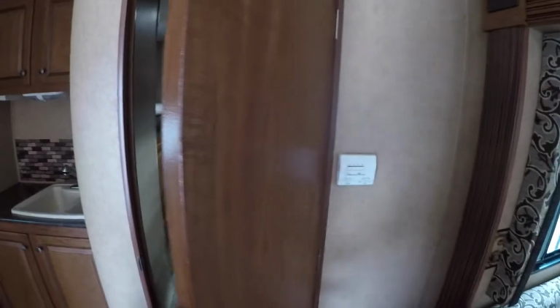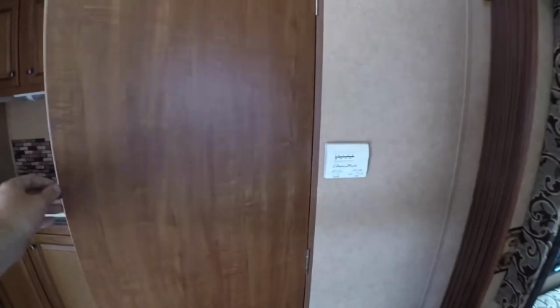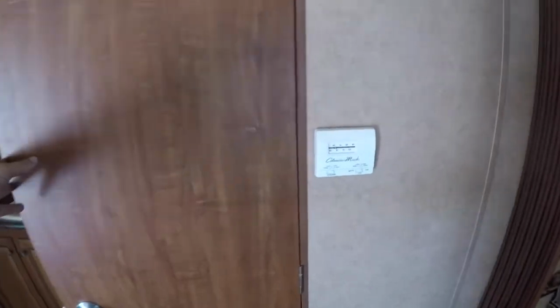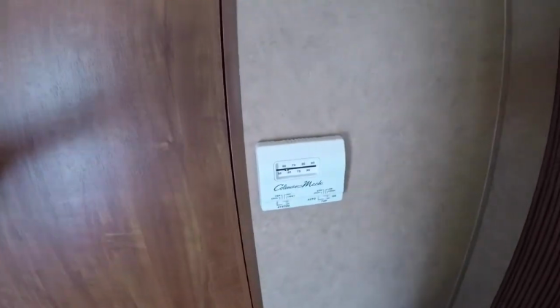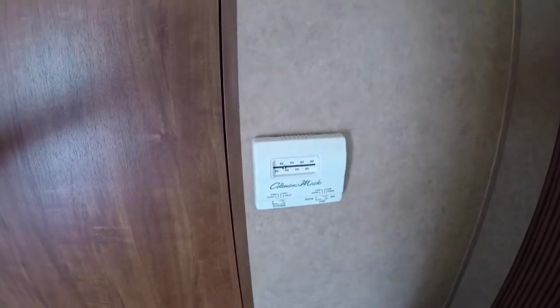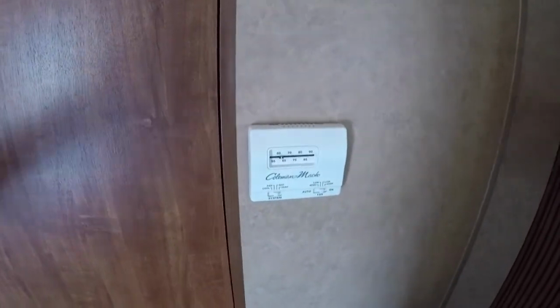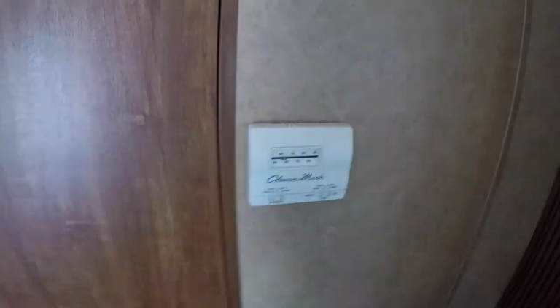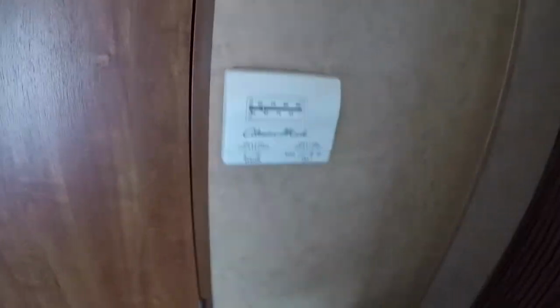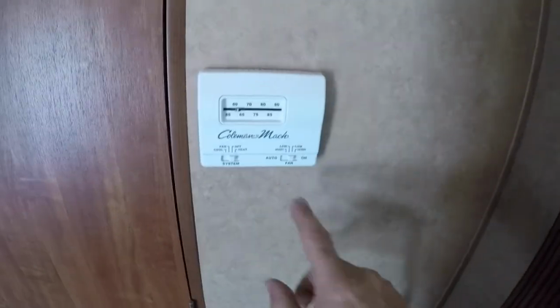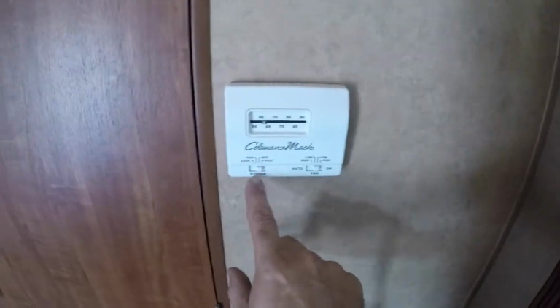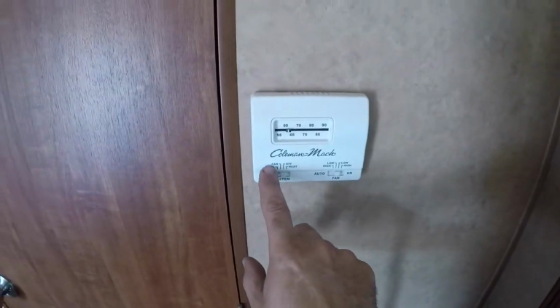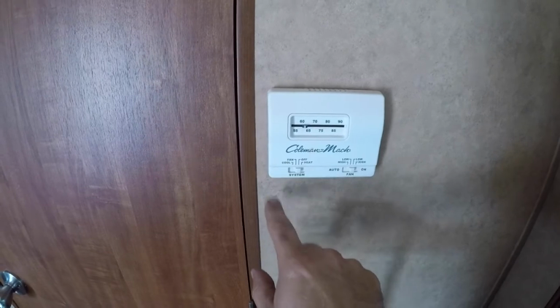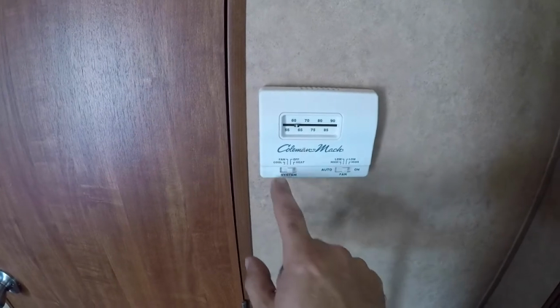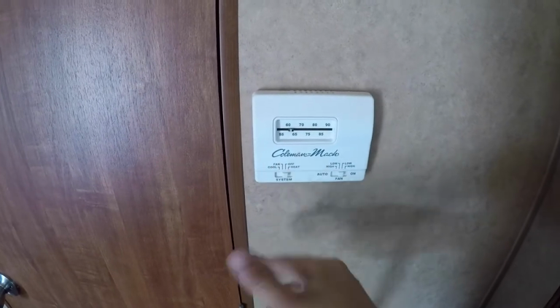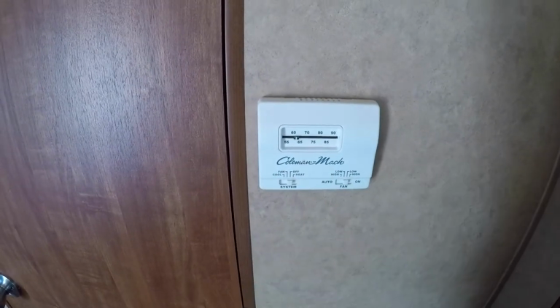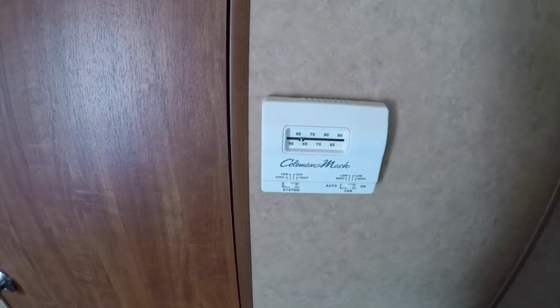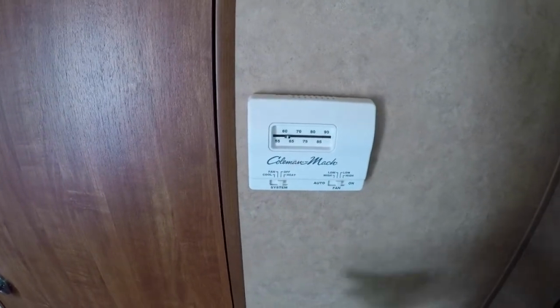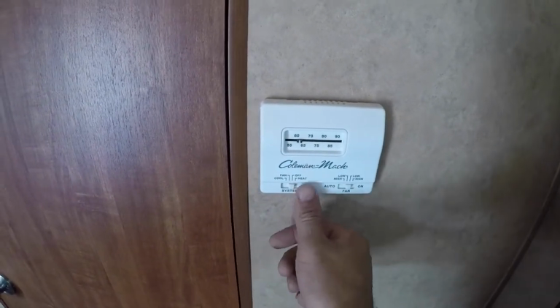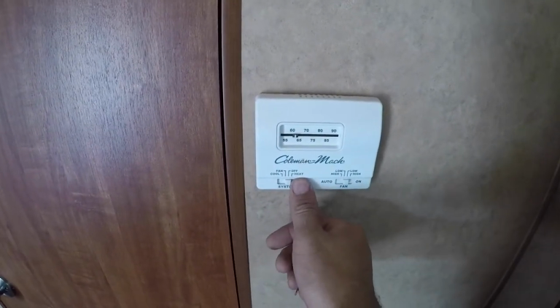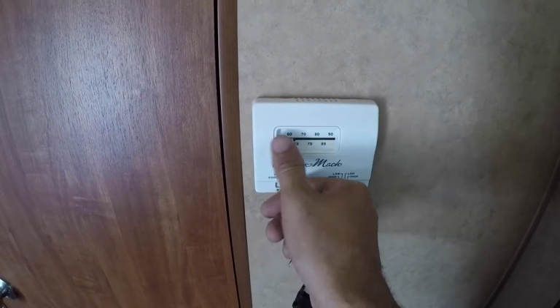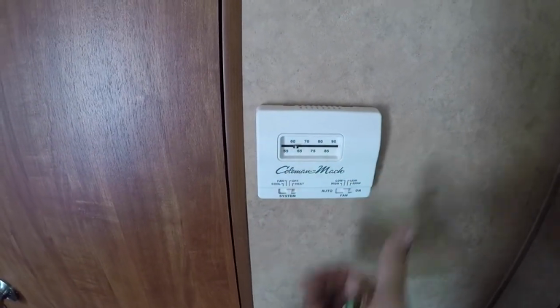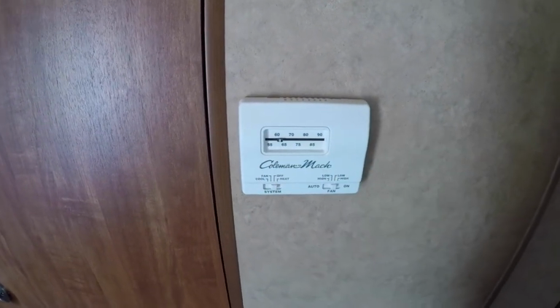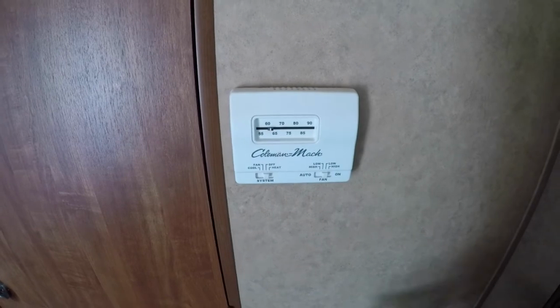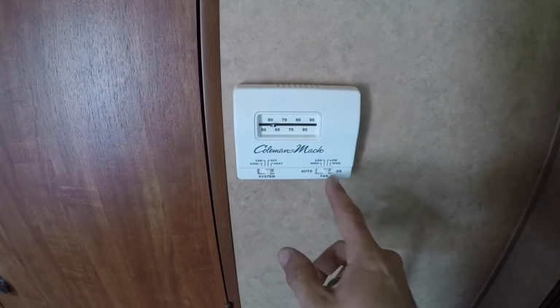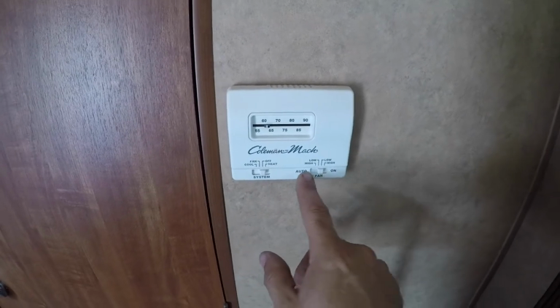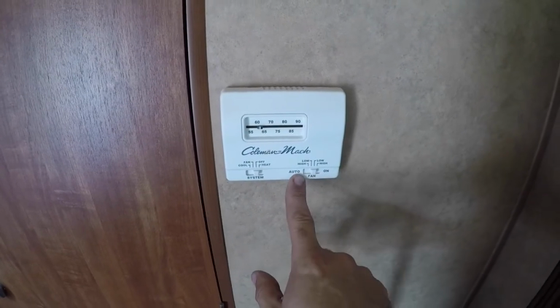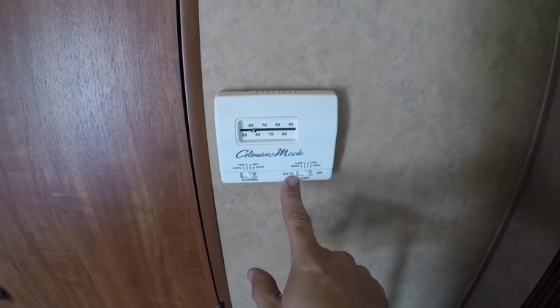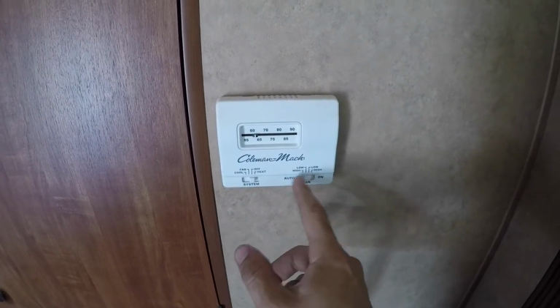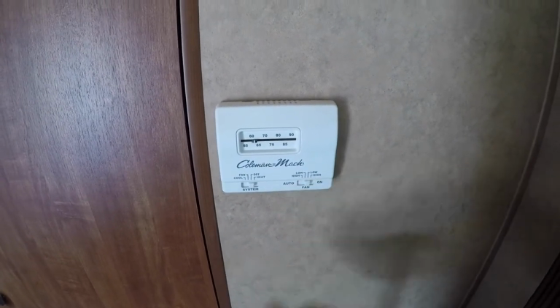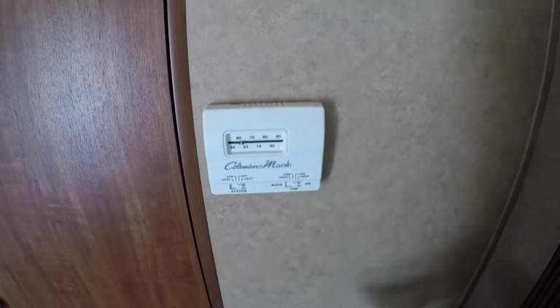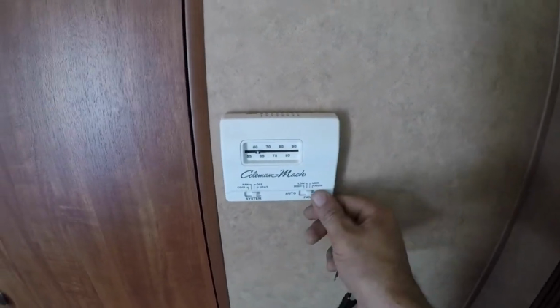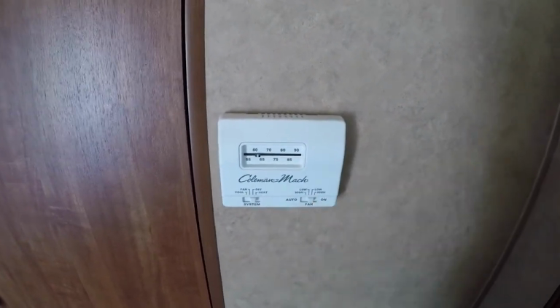Before we go into the back room, you have your thermostat here — this controls your air conditioning, a fan to recirculate the air, and of course your heat. Set to your desired temperature, and you can have your fan on low, high, or automatic, or just have it on.